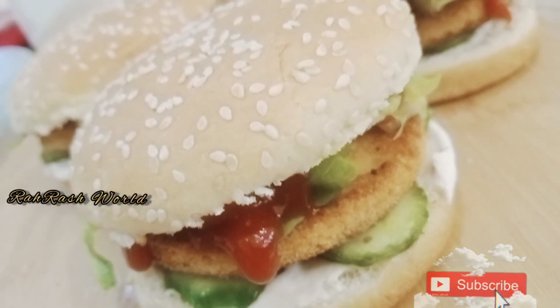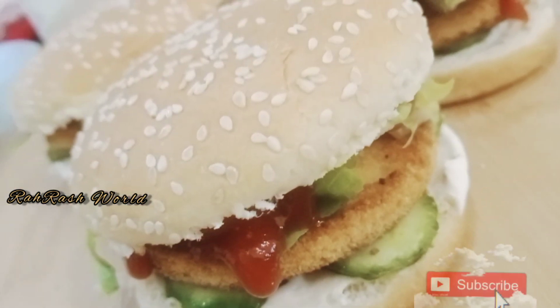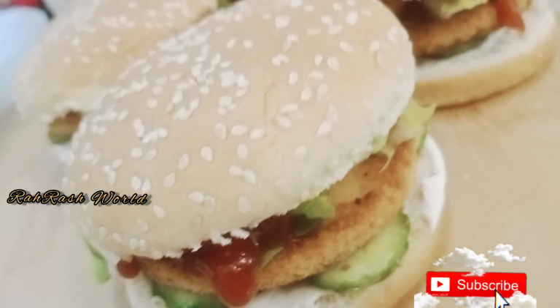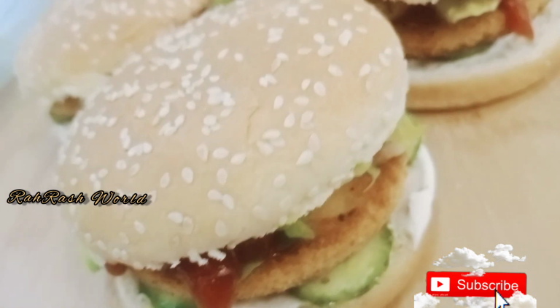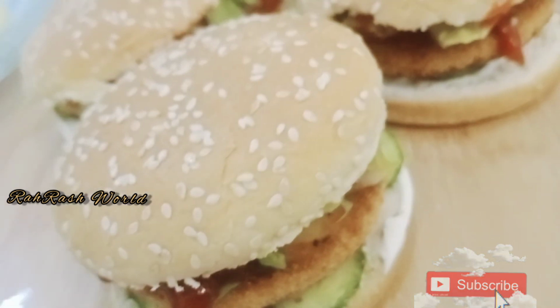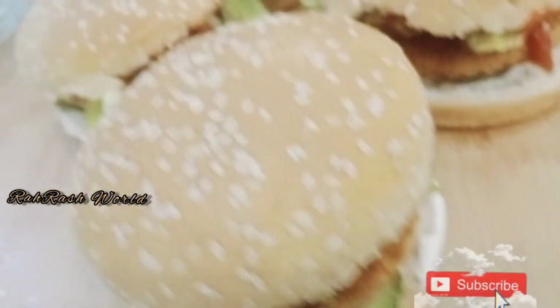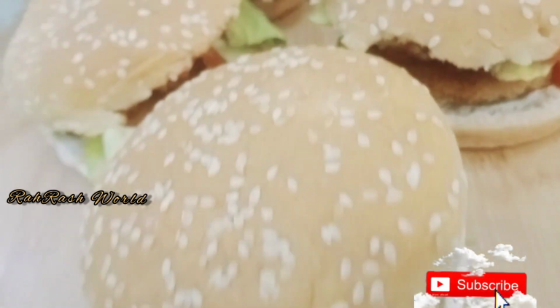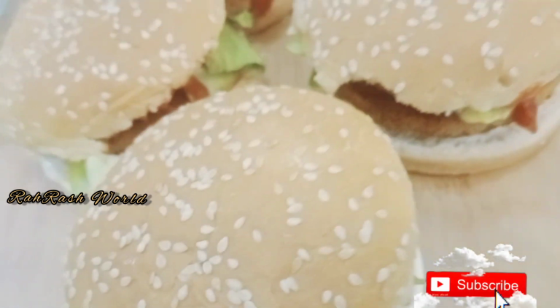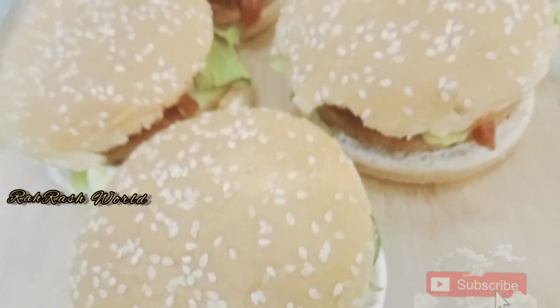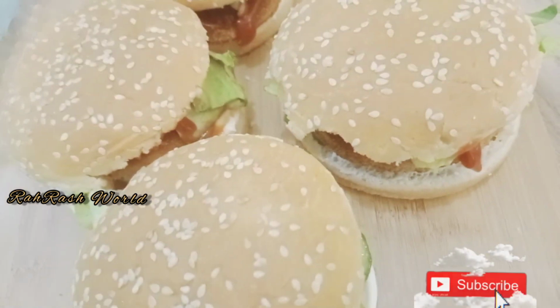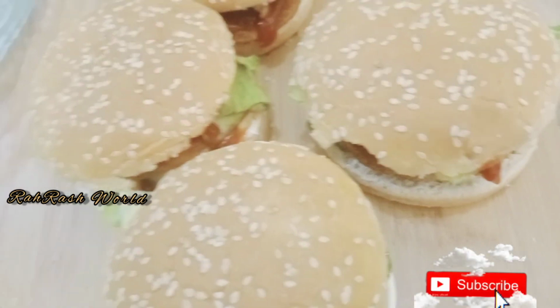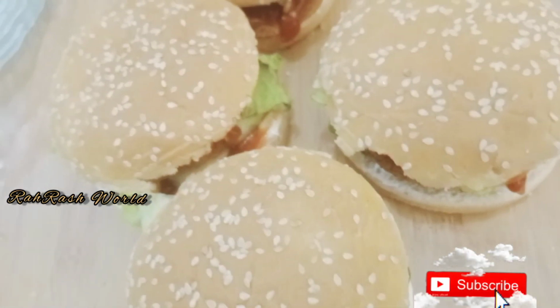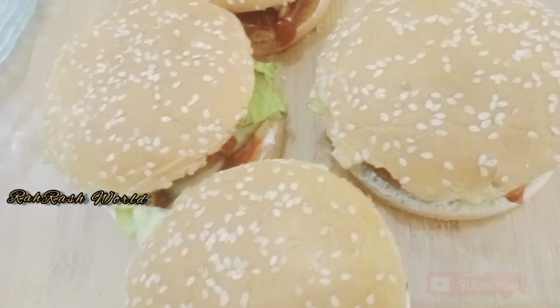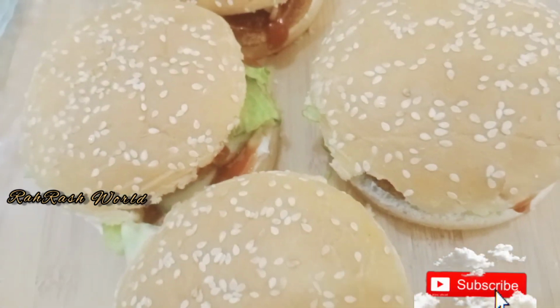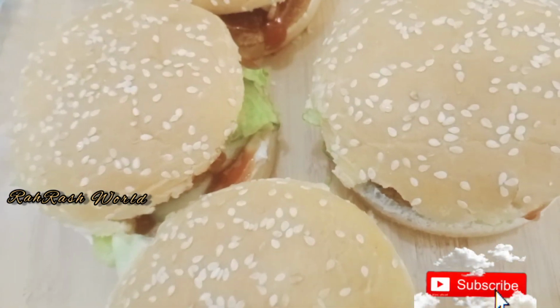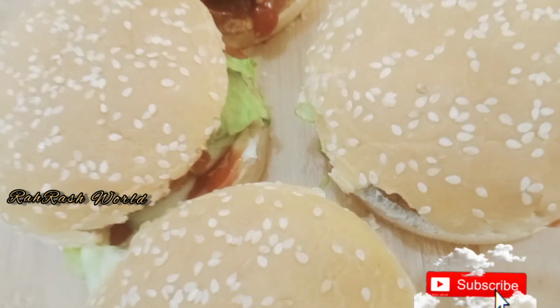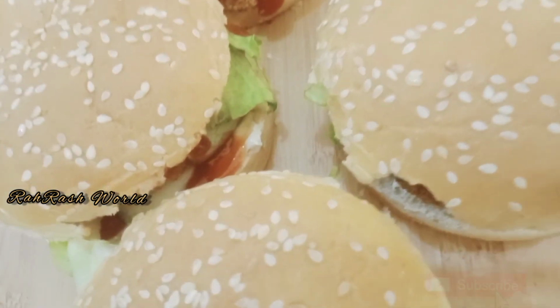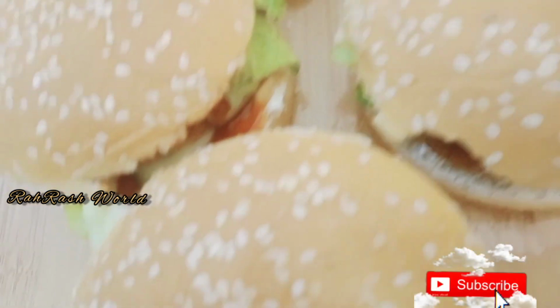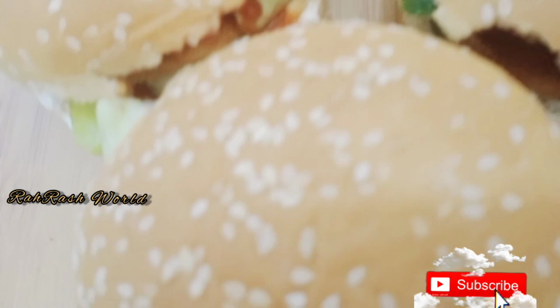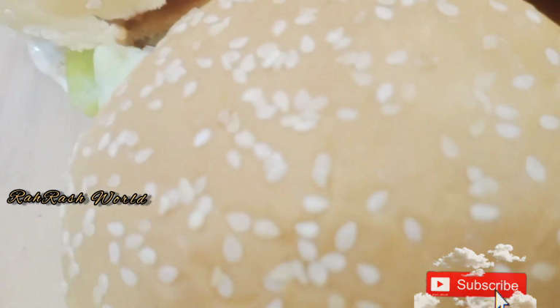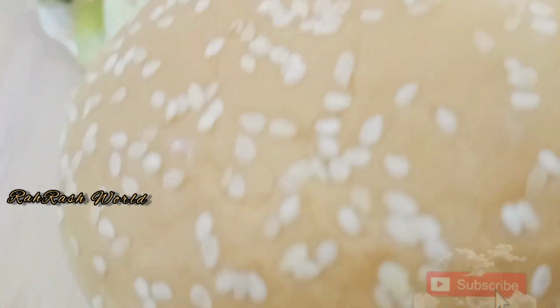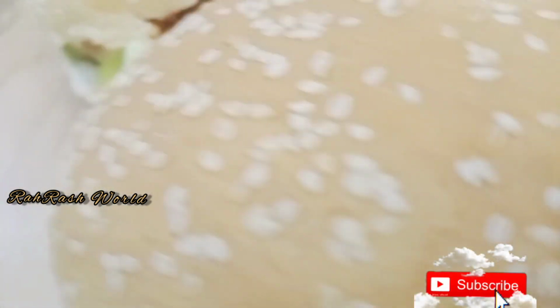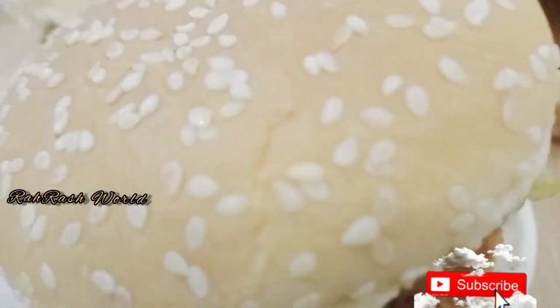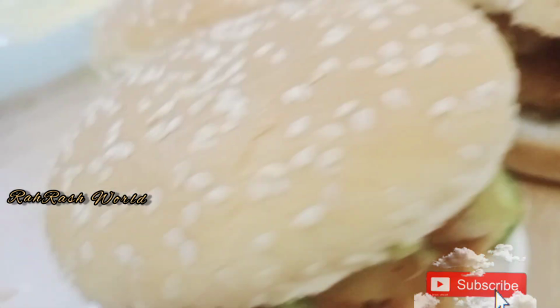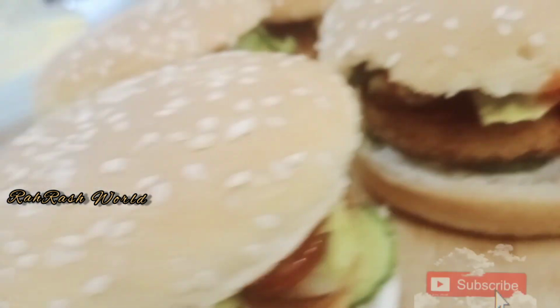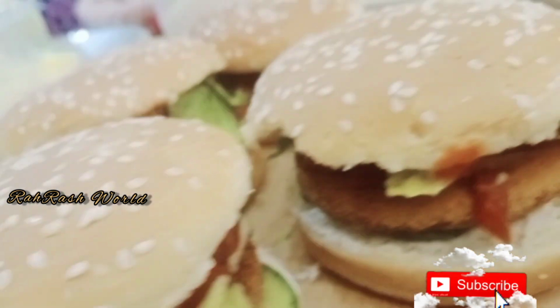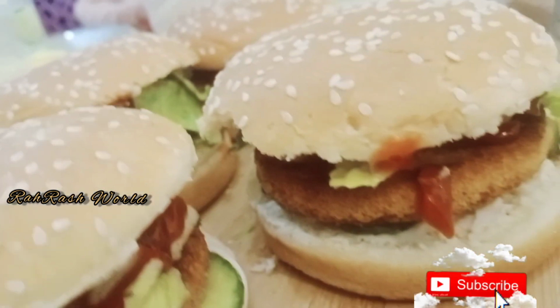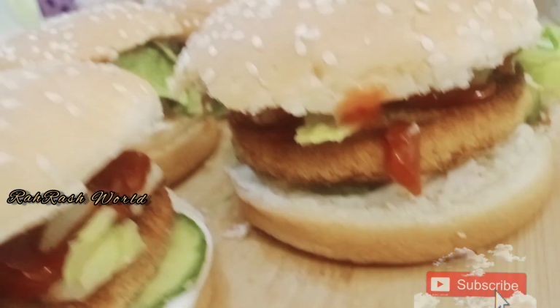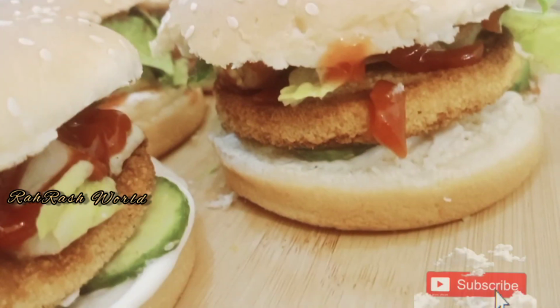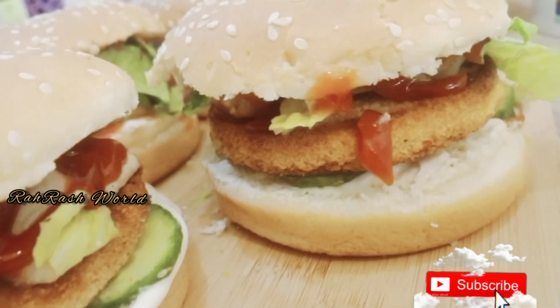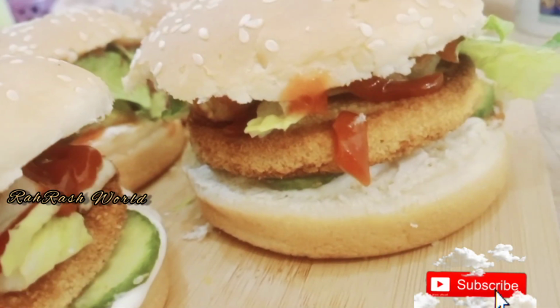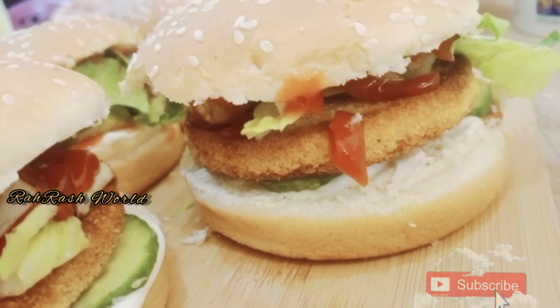Hello everyone, Assalamualaikum, welcome back to my channel, Rahraash World. I will add a burger chicken recipe without cheese.